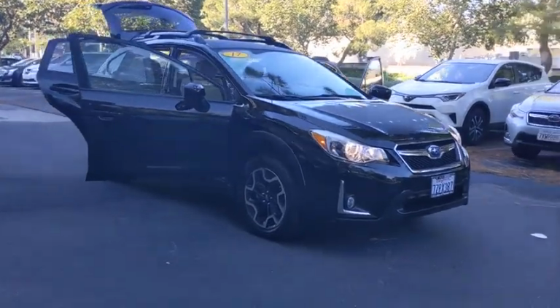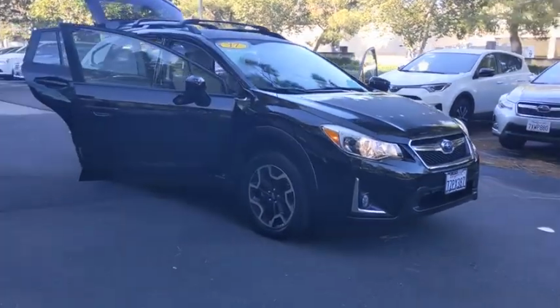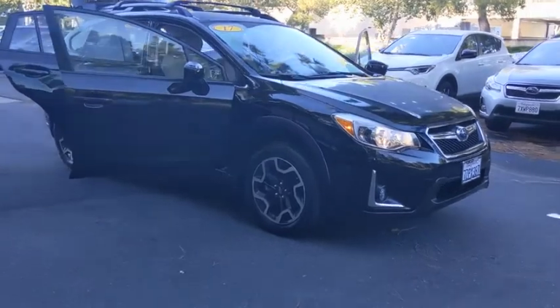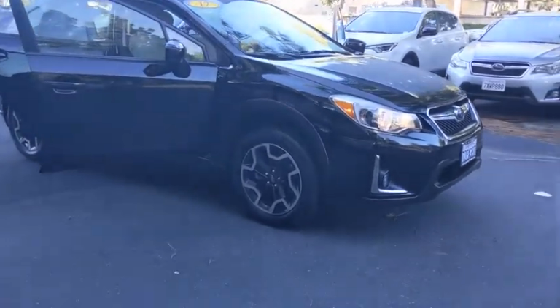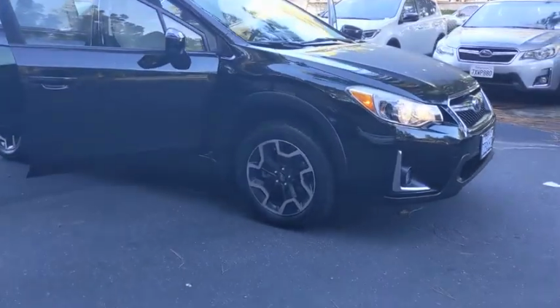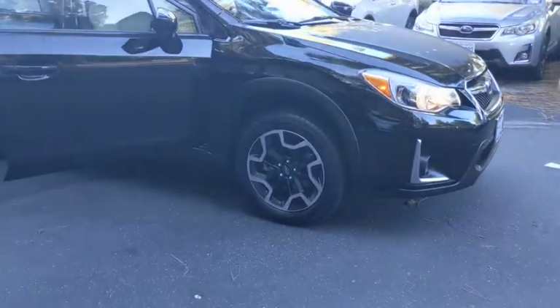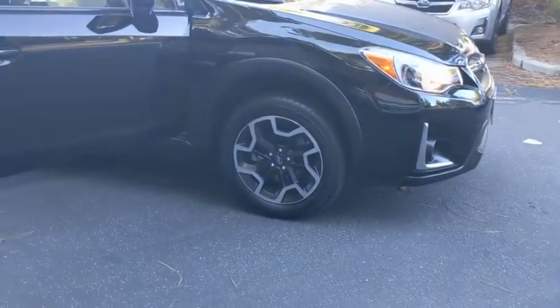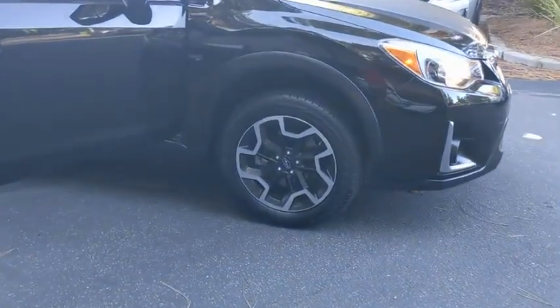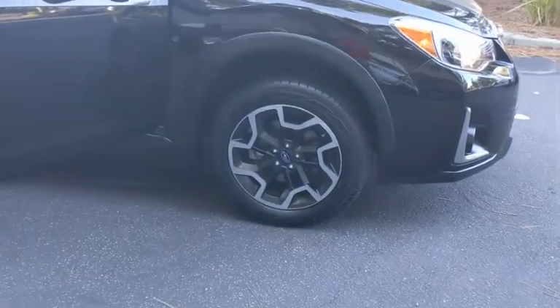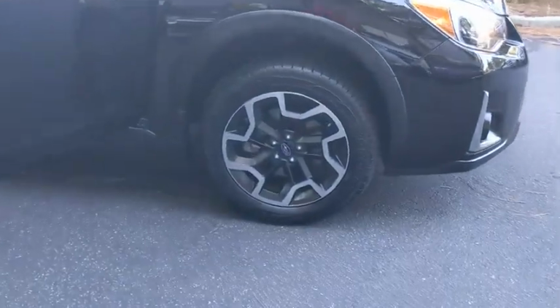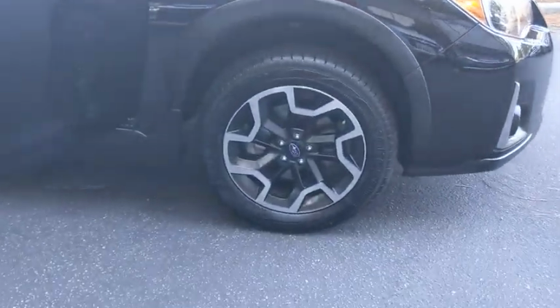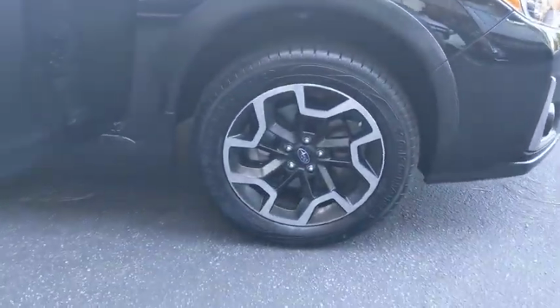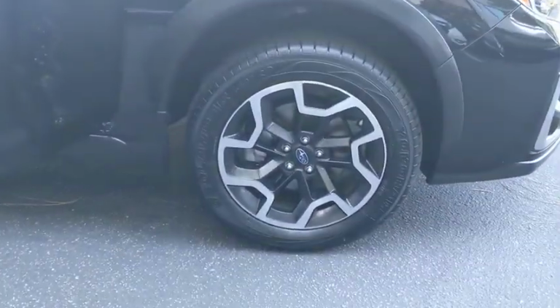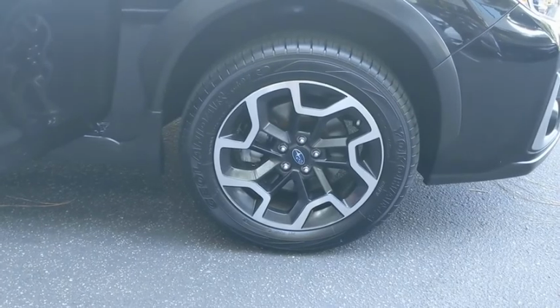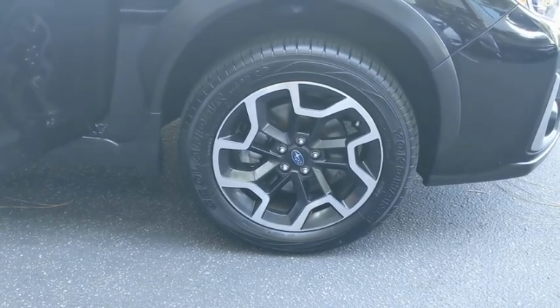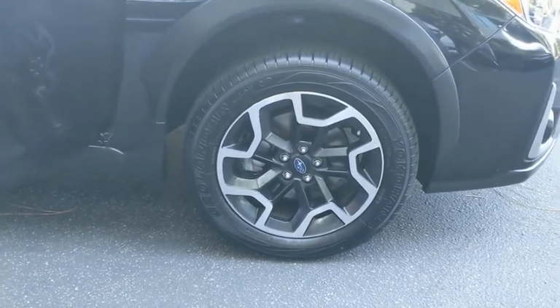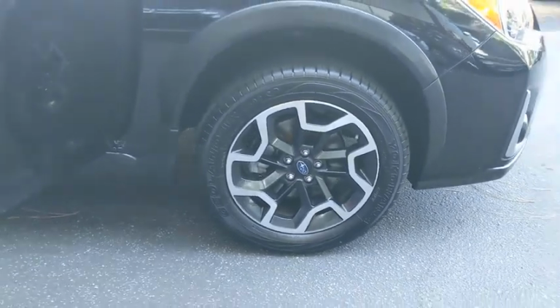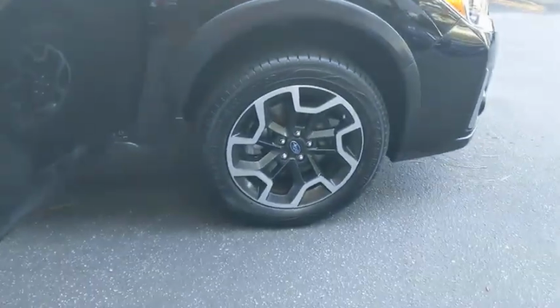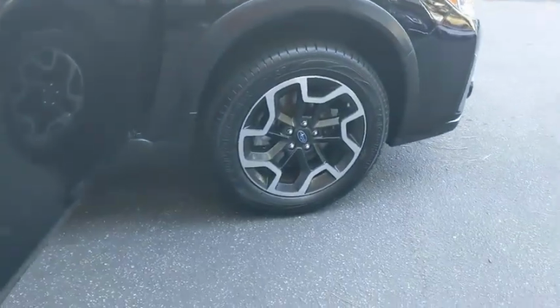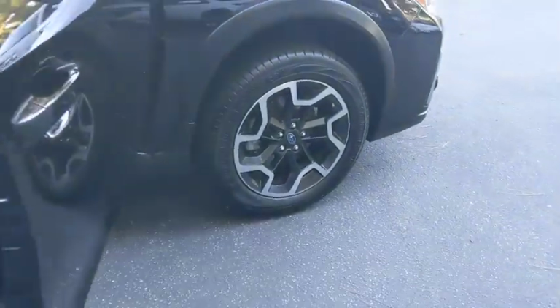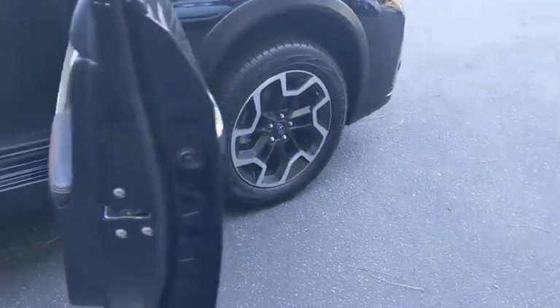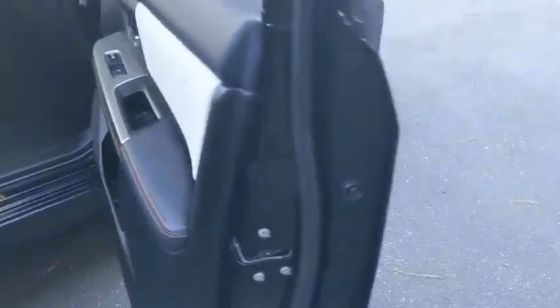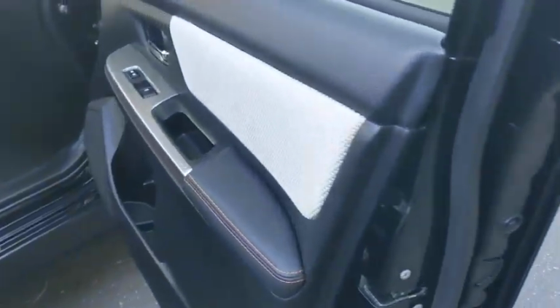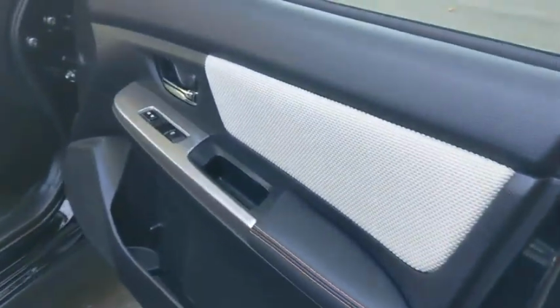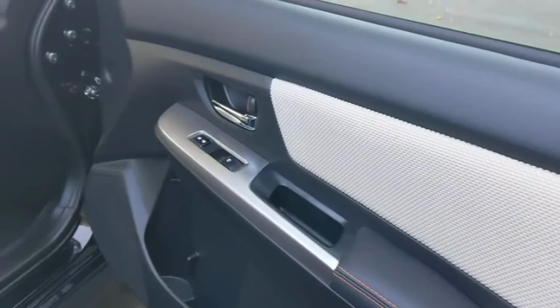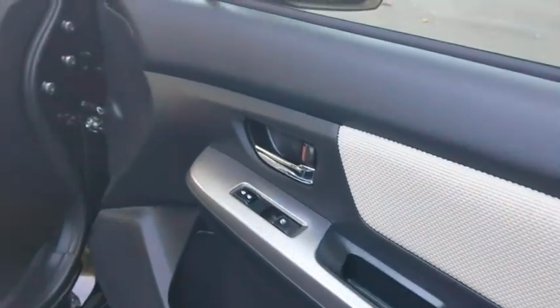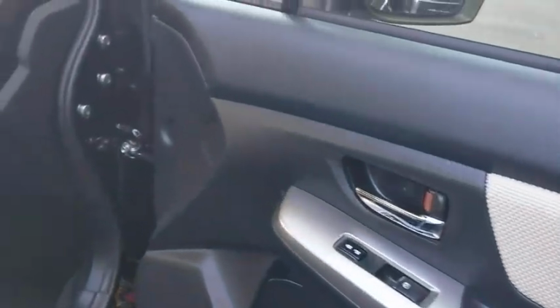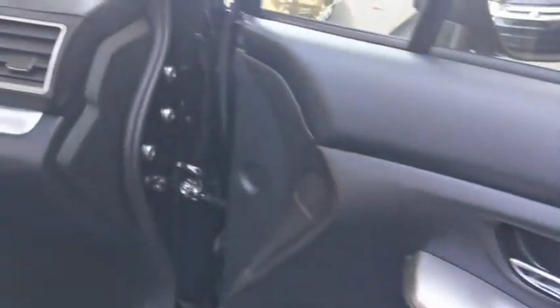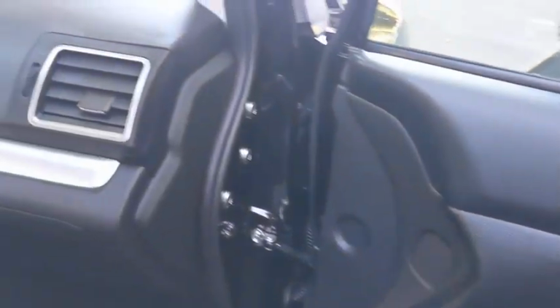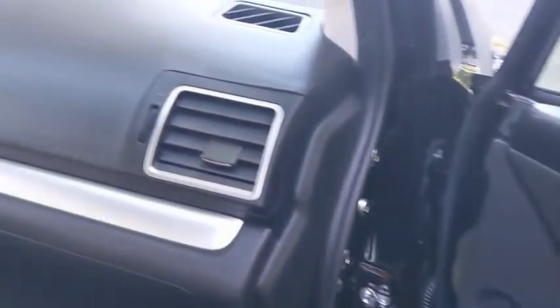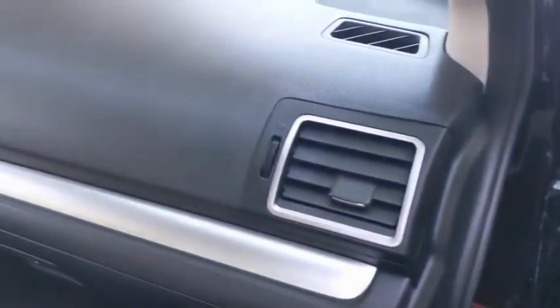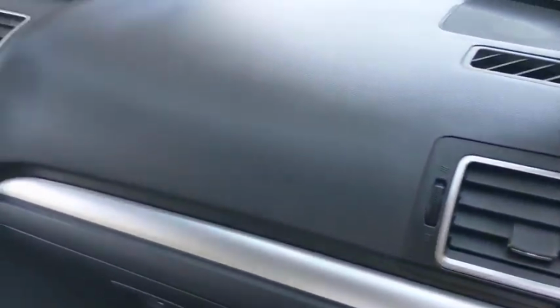The all-wheel drive XV Crosstrek pulls in the best parts of the award-winning Impreza and adds the details to give this crossover a bit of style among a sea of boring. And since it's a Subaru, you know the XV Crosstrek is built to last.